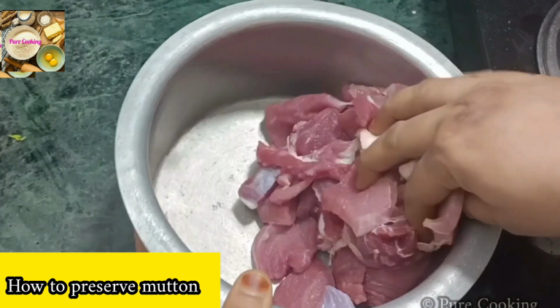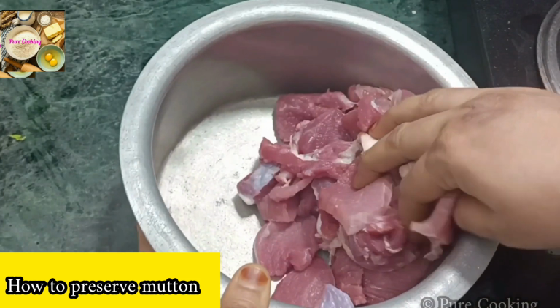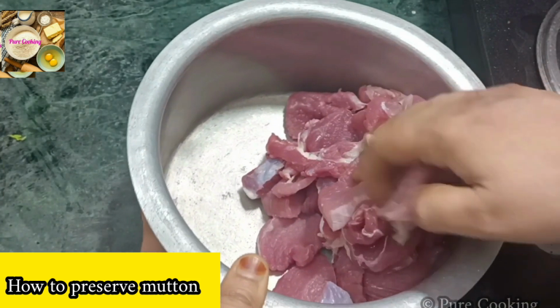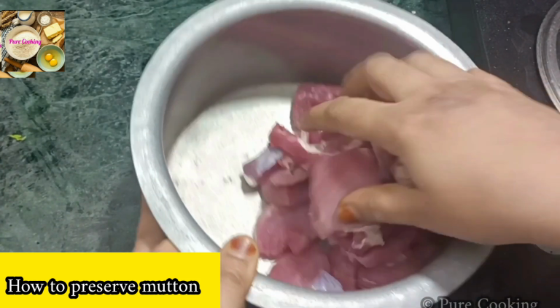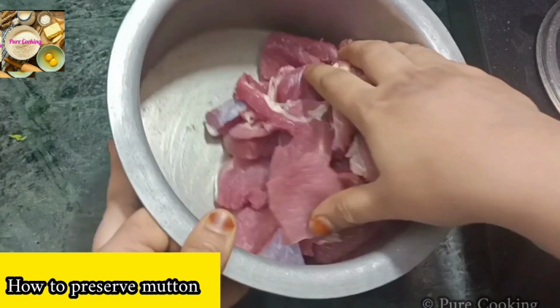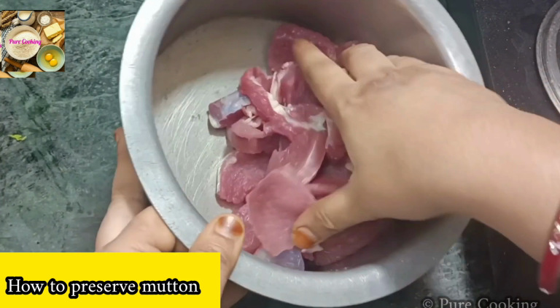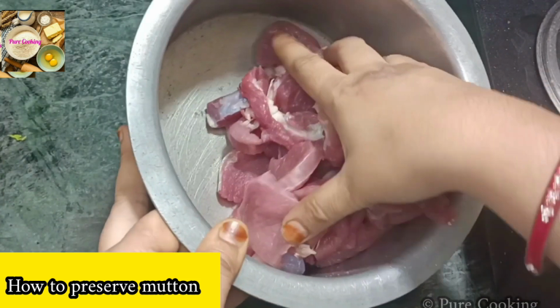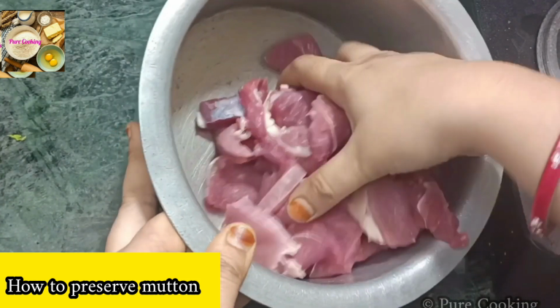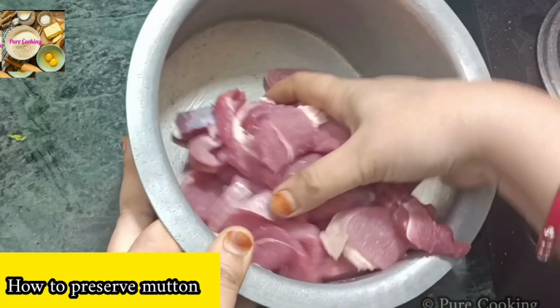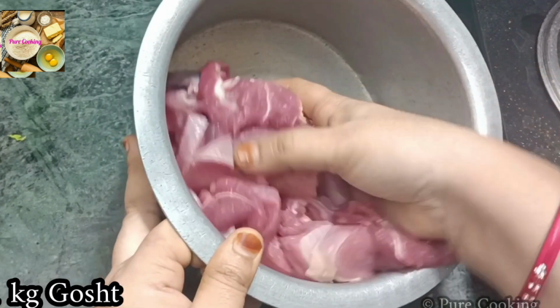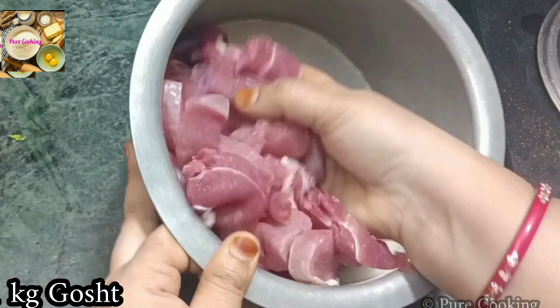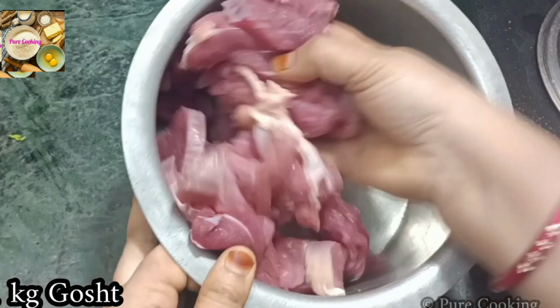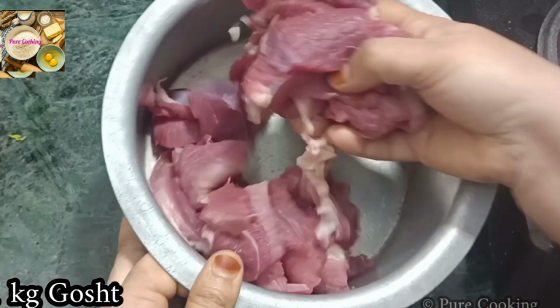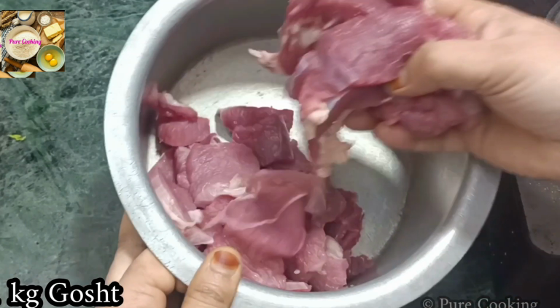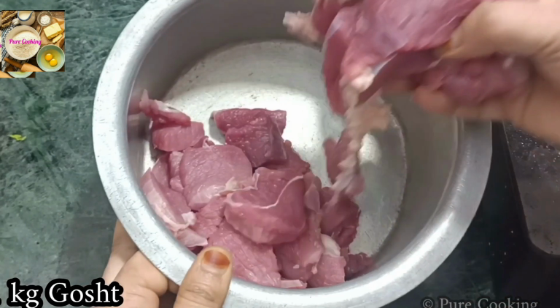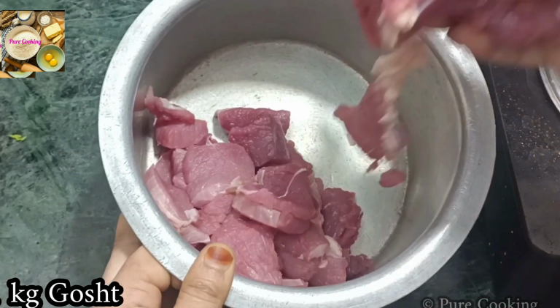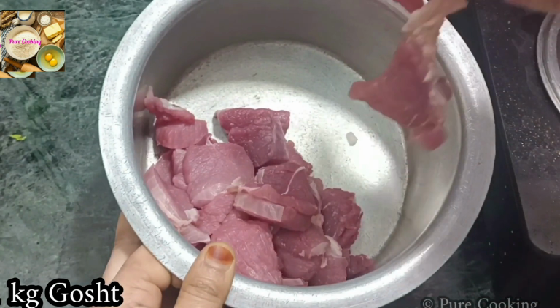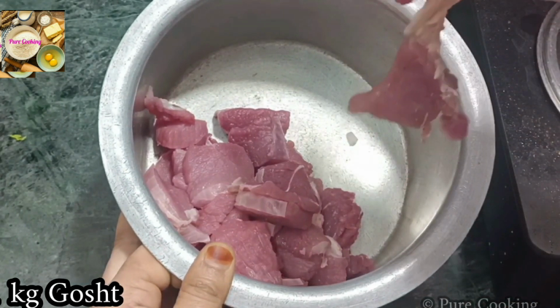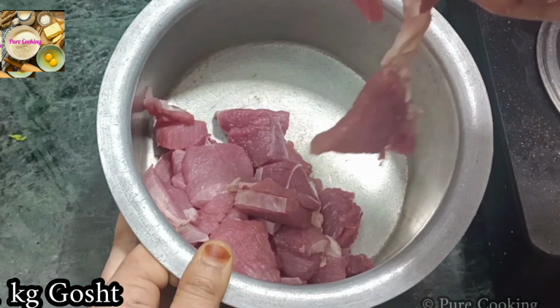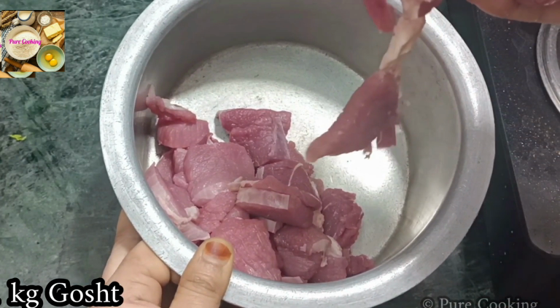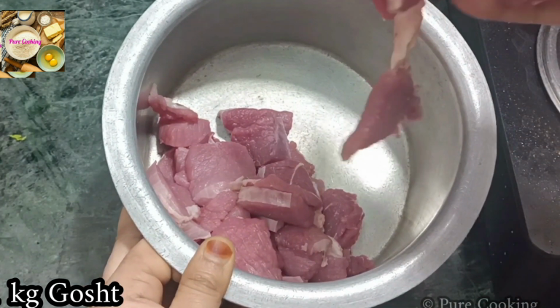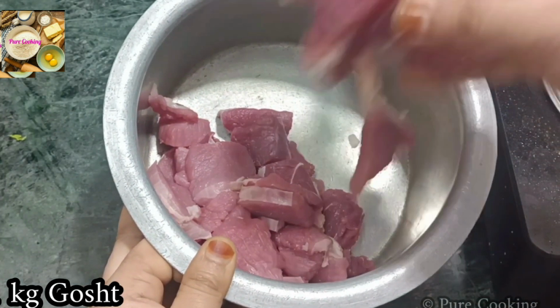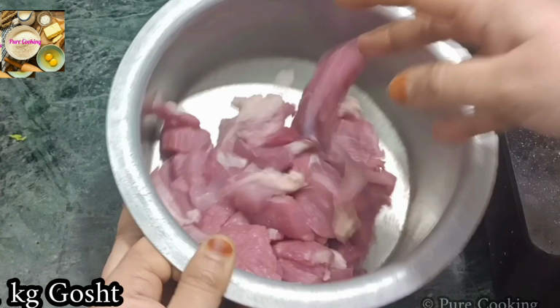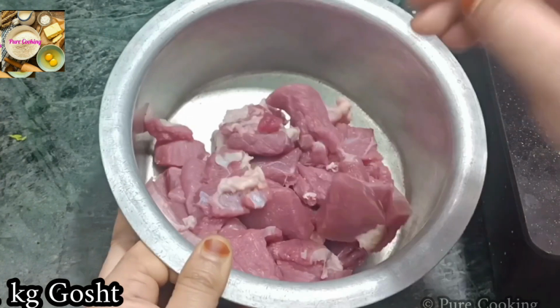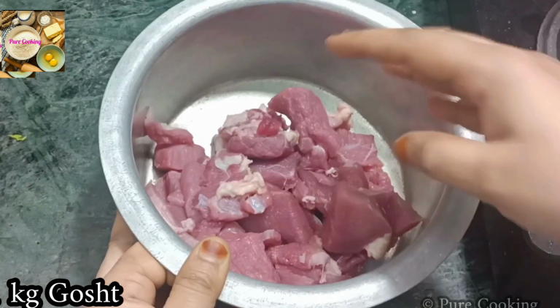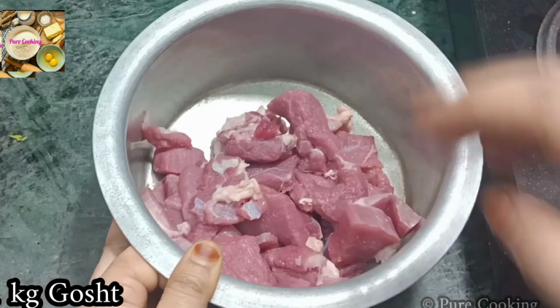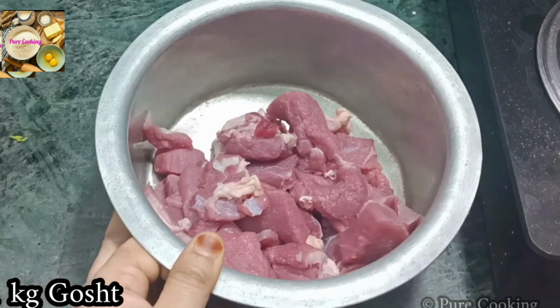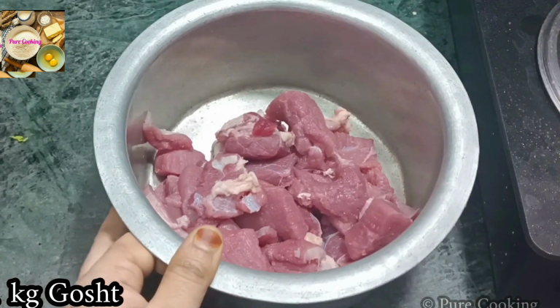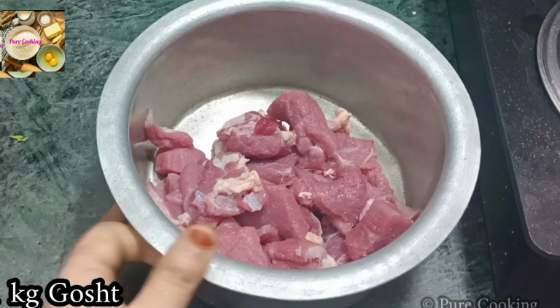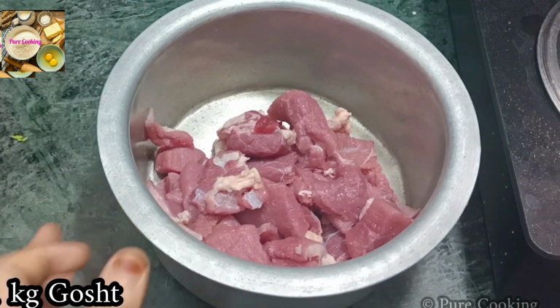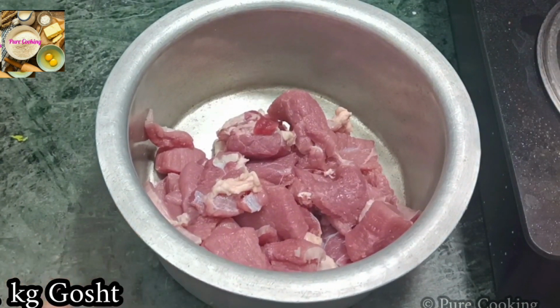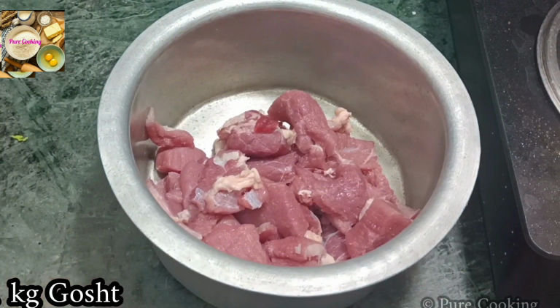First, you have to take the mutton out and remove all the water from it. Let it dry completely — if there is water on the meat, it will affect the freshness. Besides removing water, you should also clean the meat before freezing.